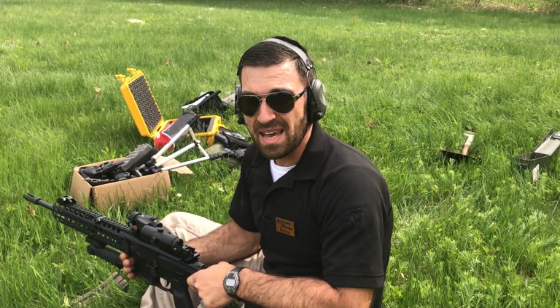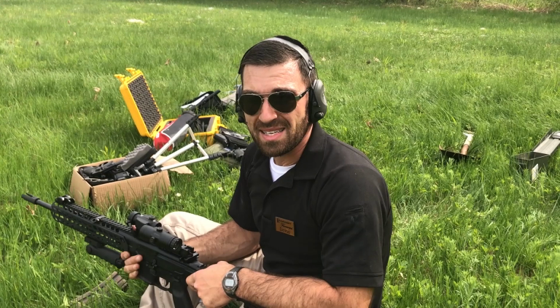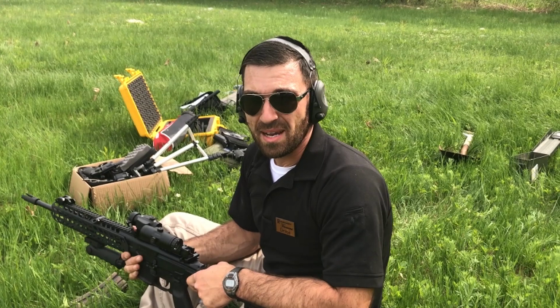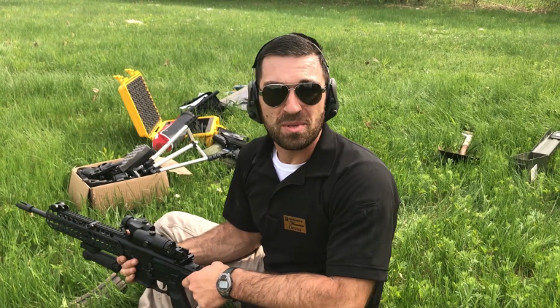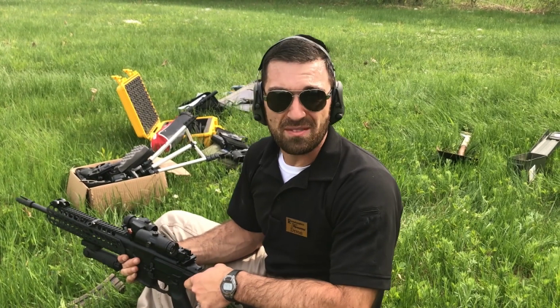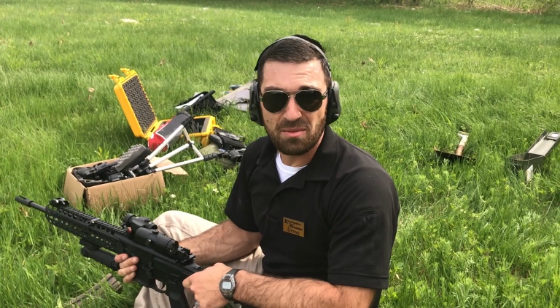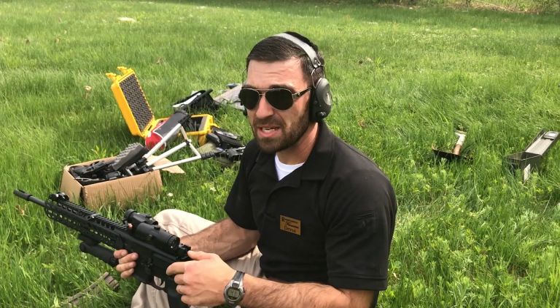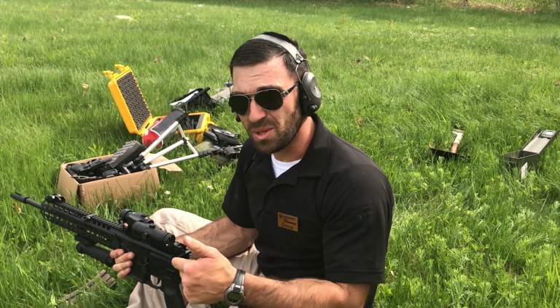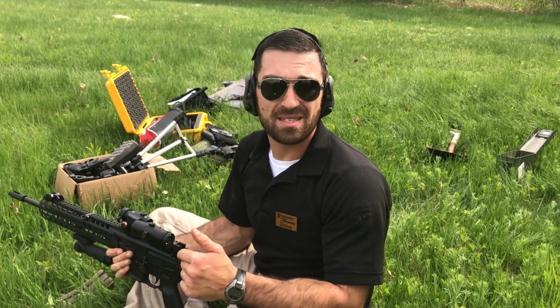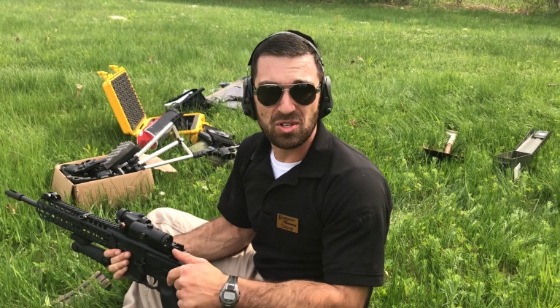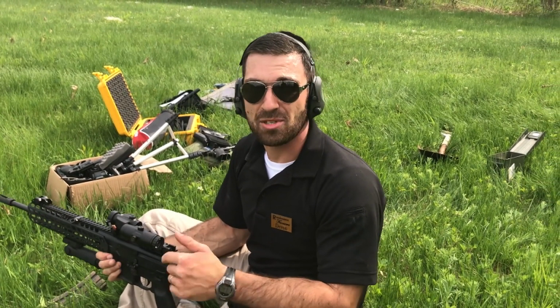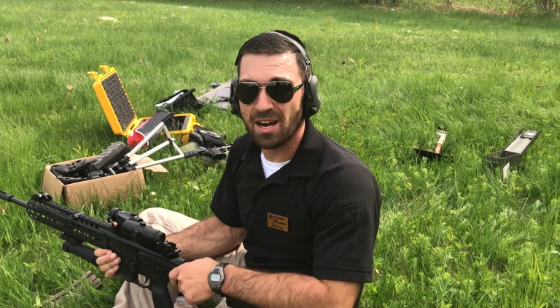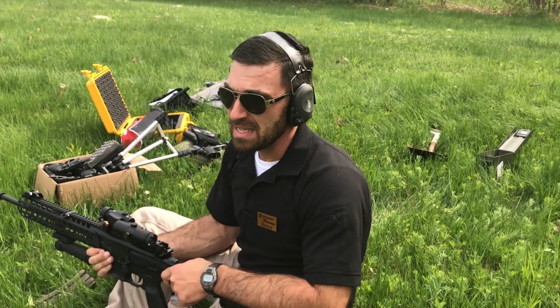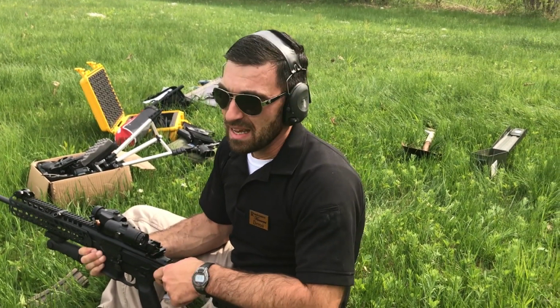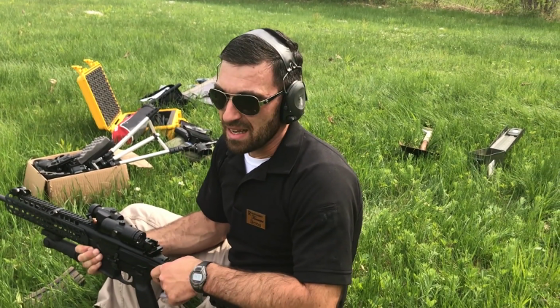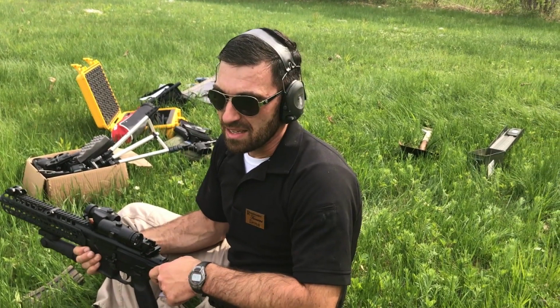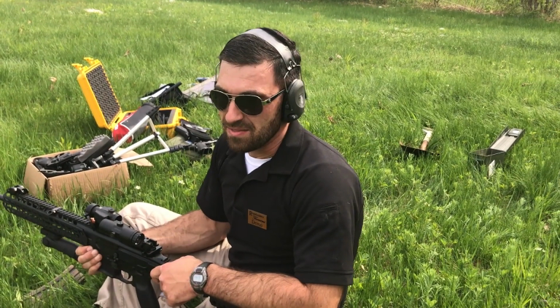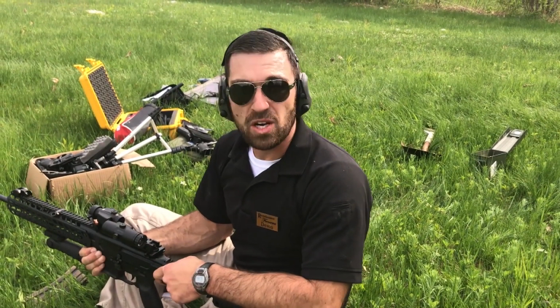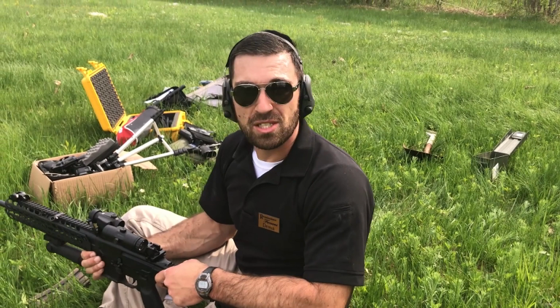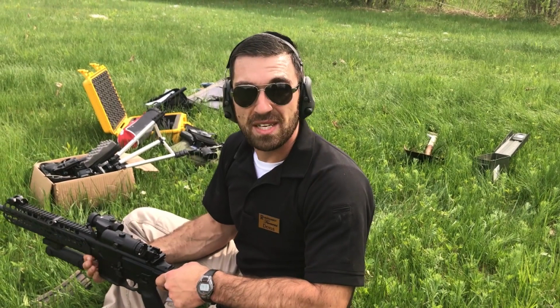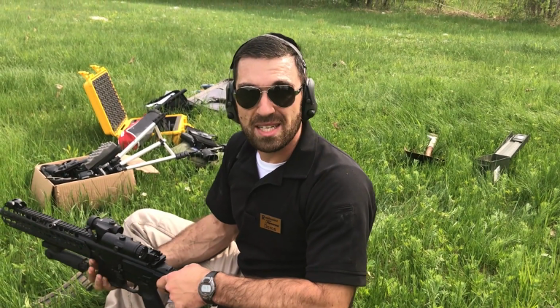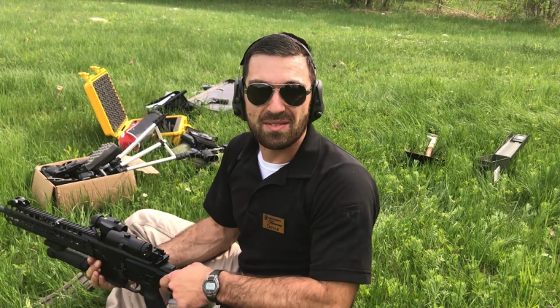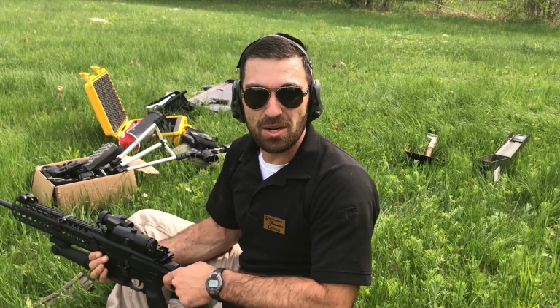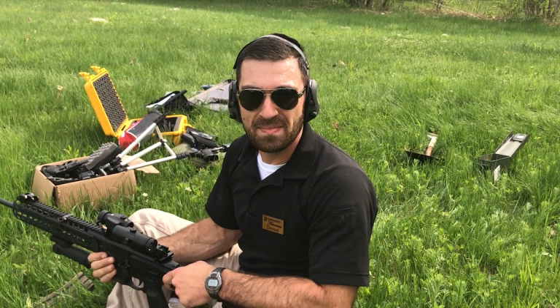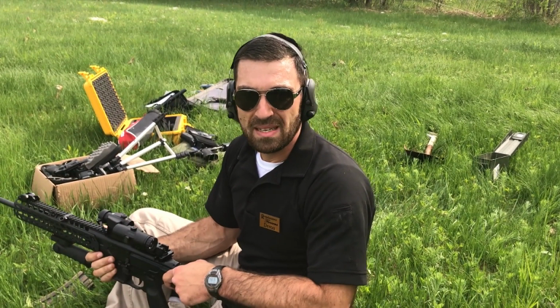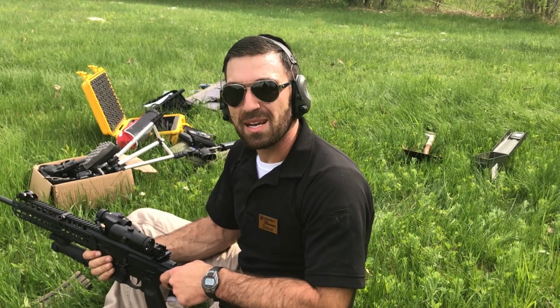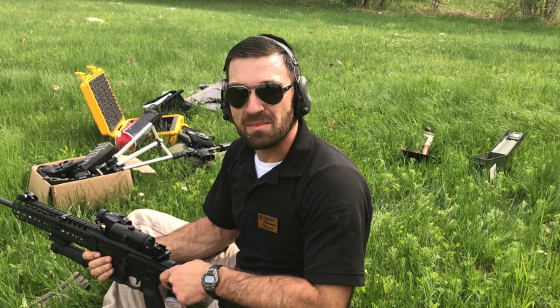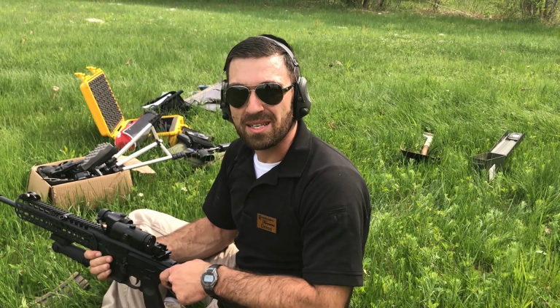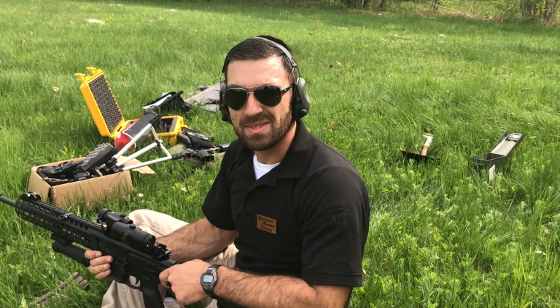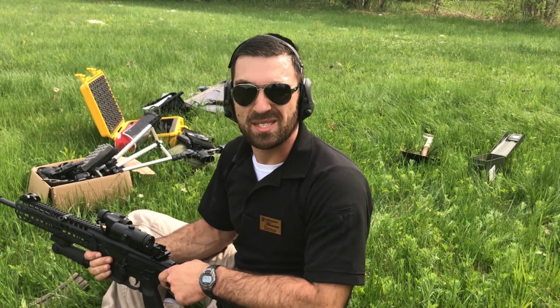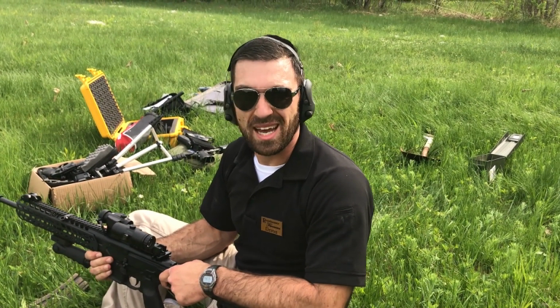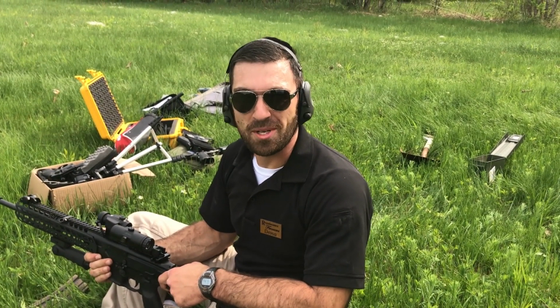Hey guys, I hope you enjoyed the video. Make sure you like, subscribe, and share. If you have any questions or video ideas, we'd love to hear them. God bless America — except for the state of California.